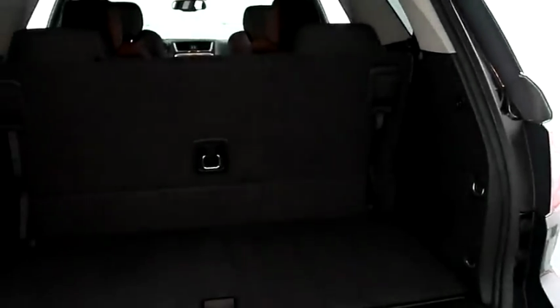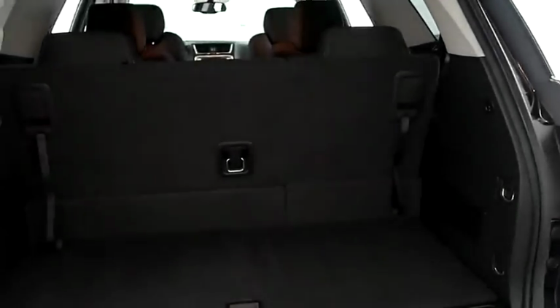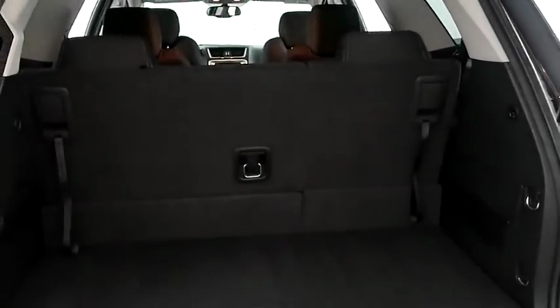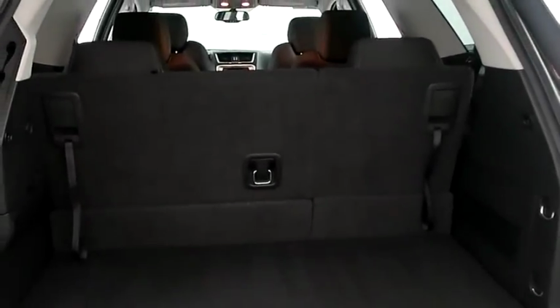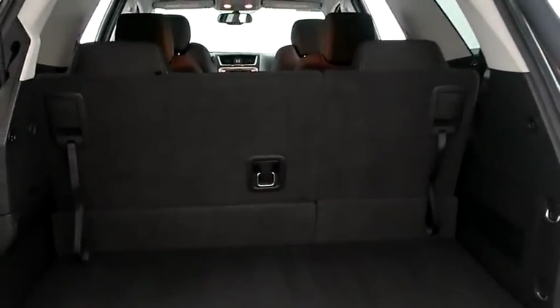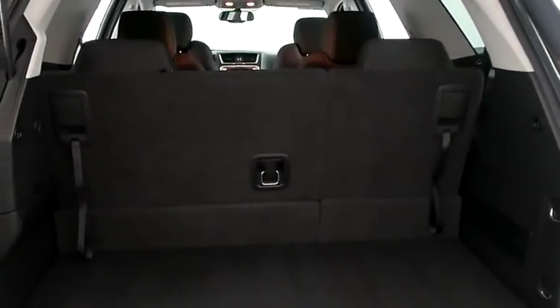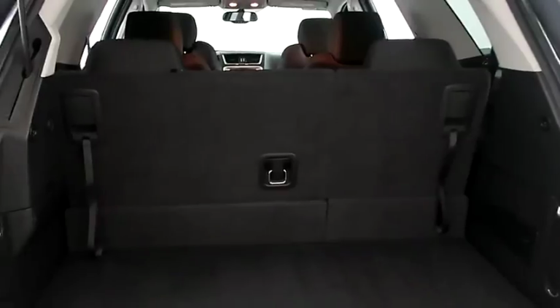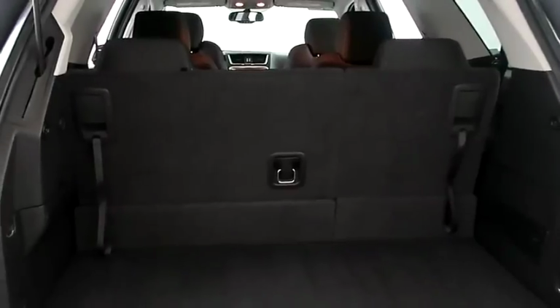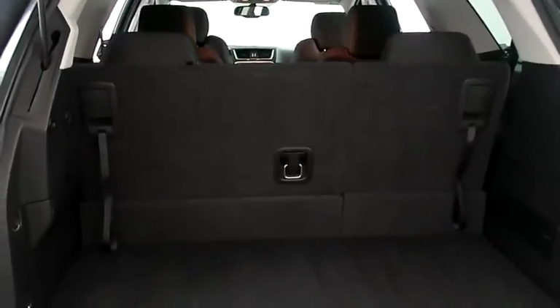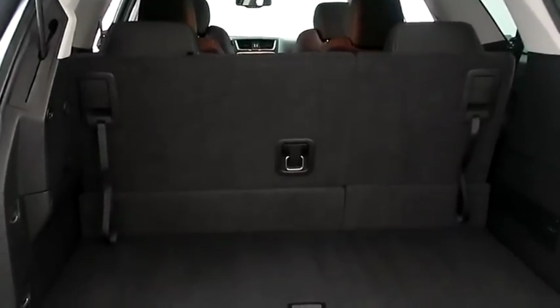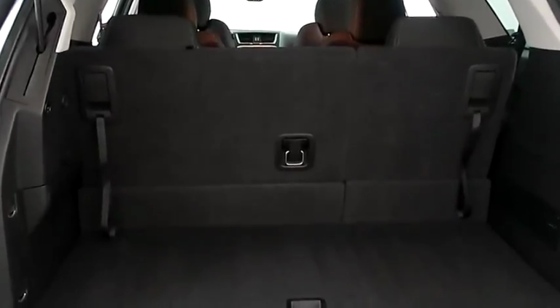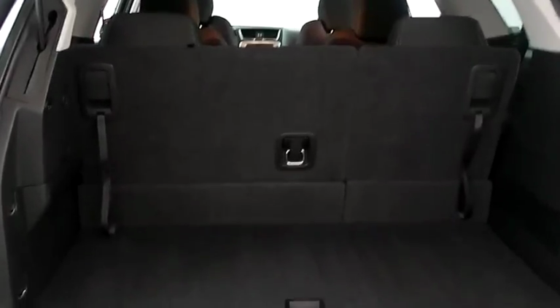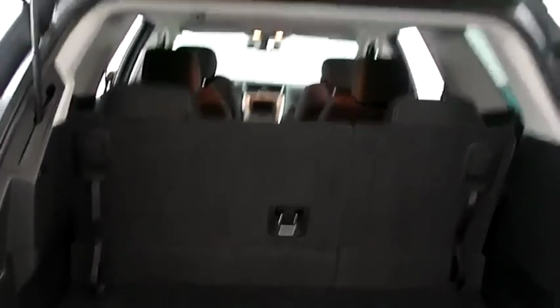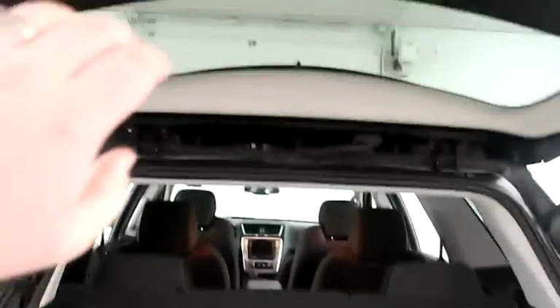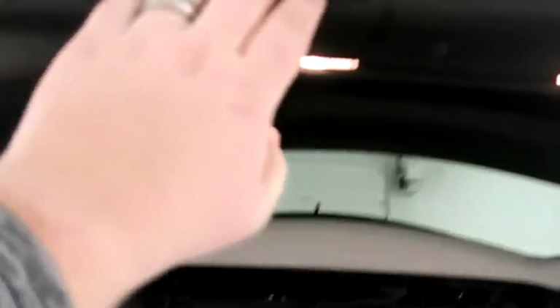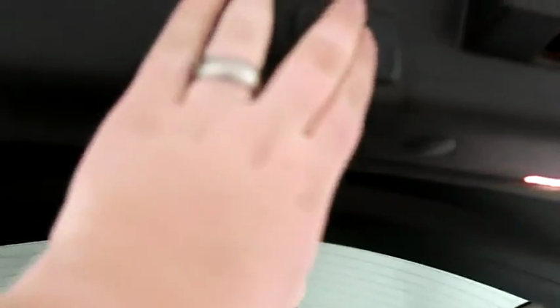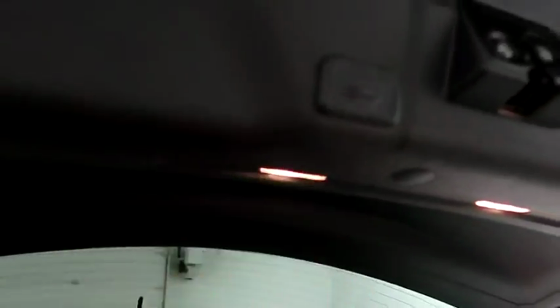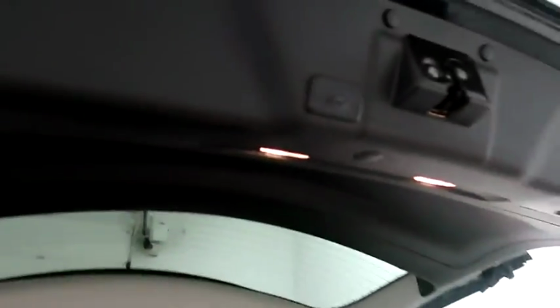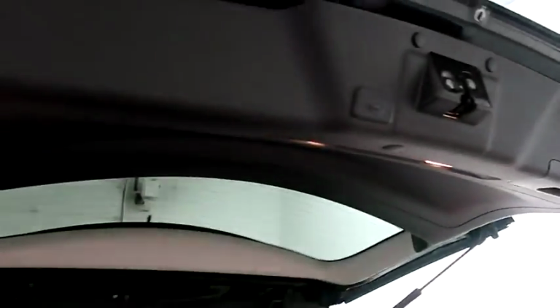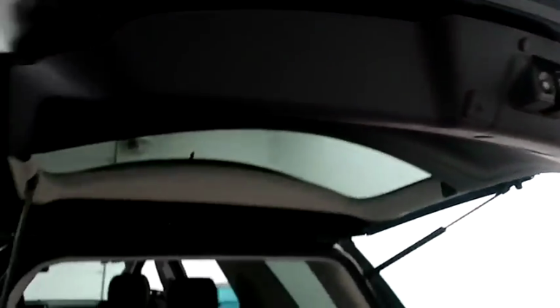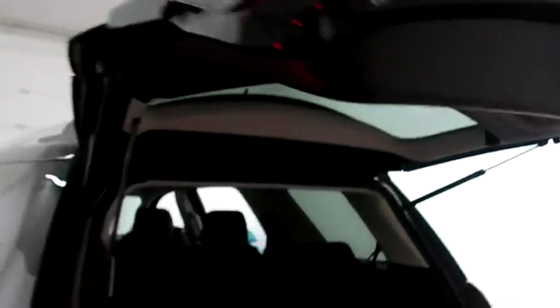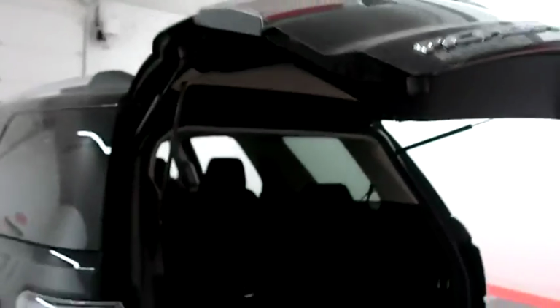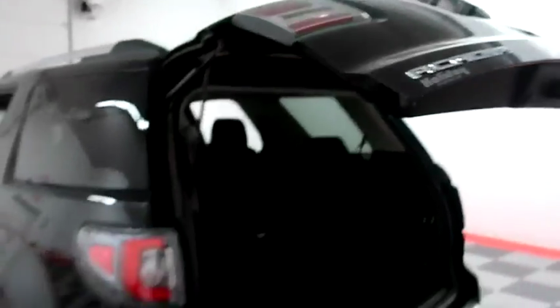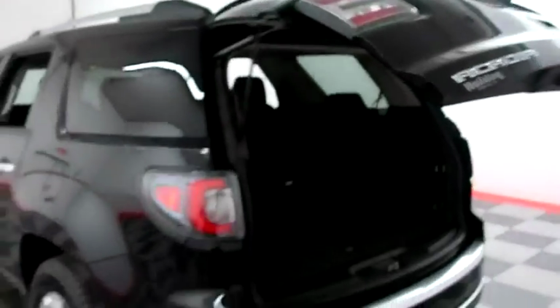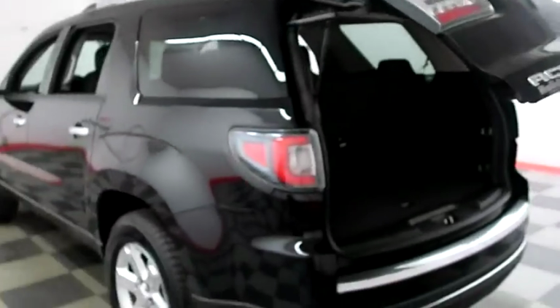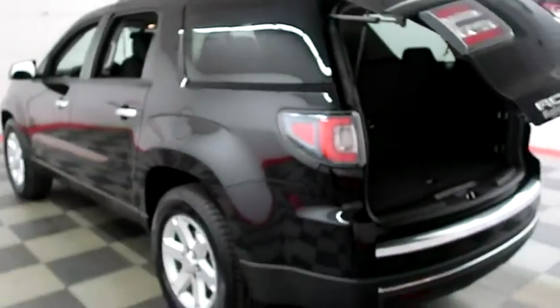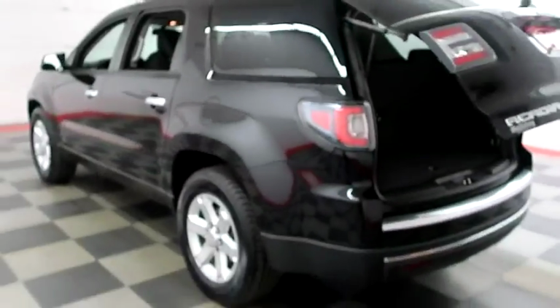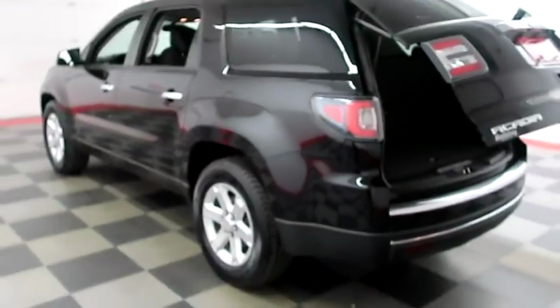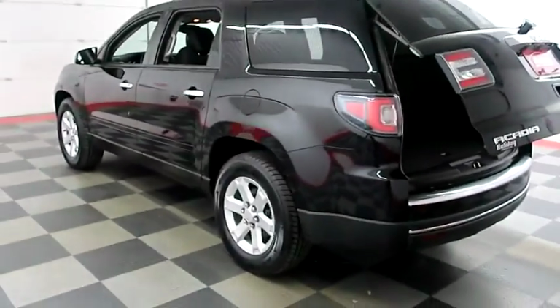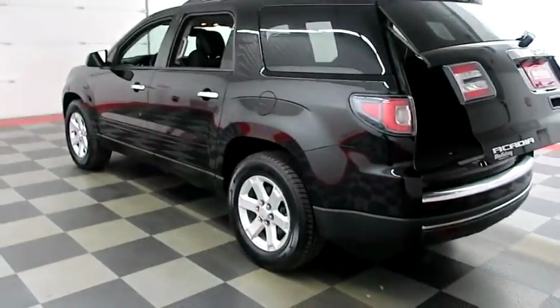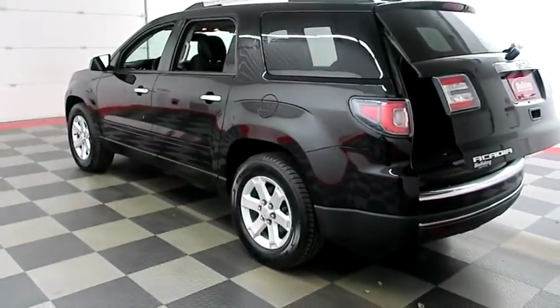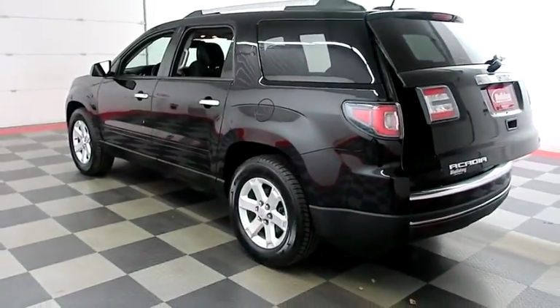There's a 60-40 split on the back seats, so you can fold those down if you need more room. Power assist liftgate — simply press that button and the hatch folds itself down just like that.